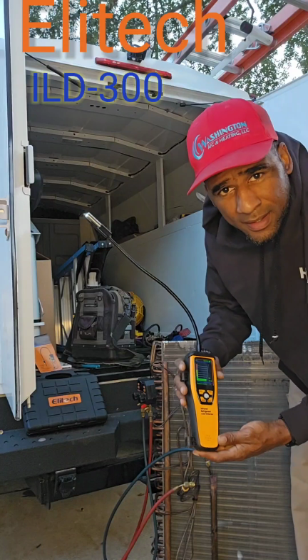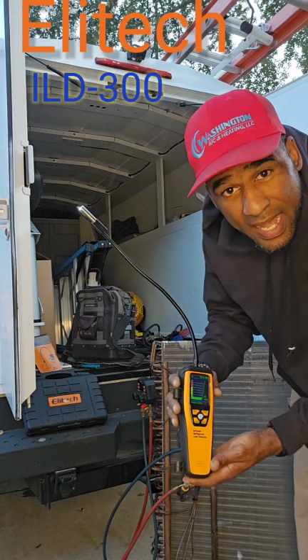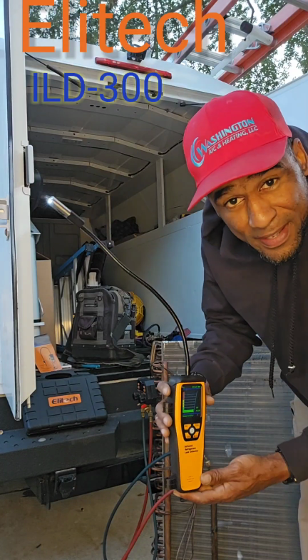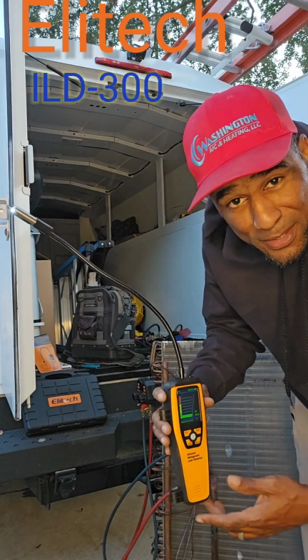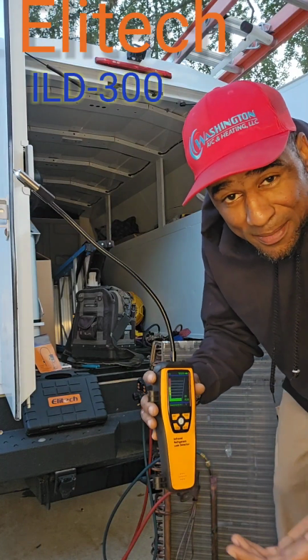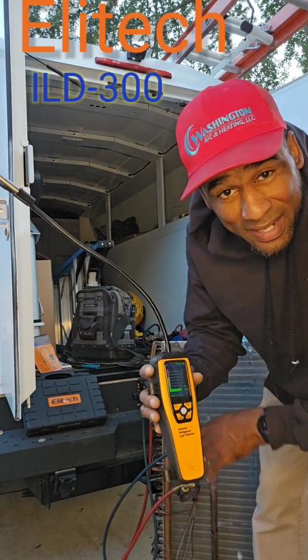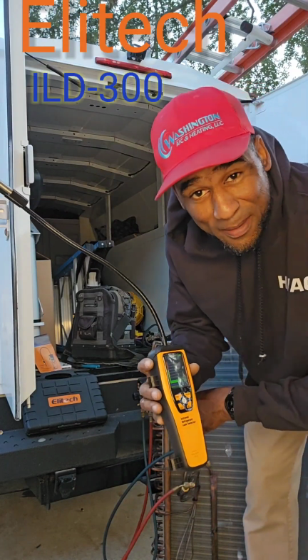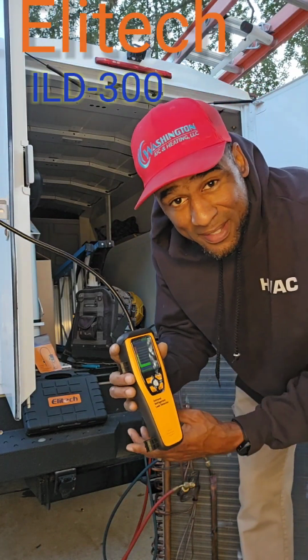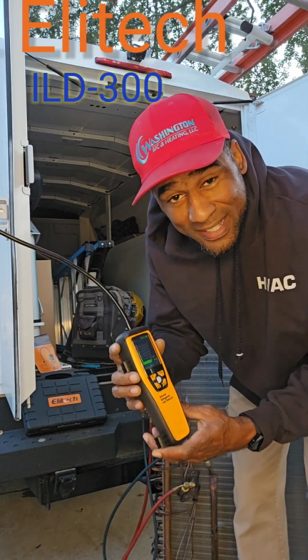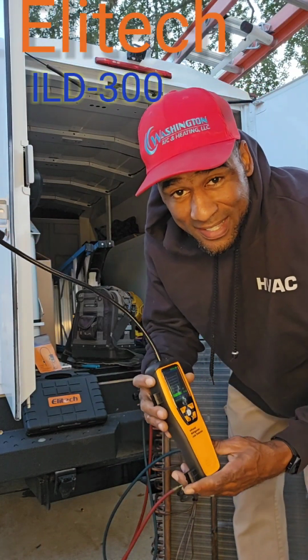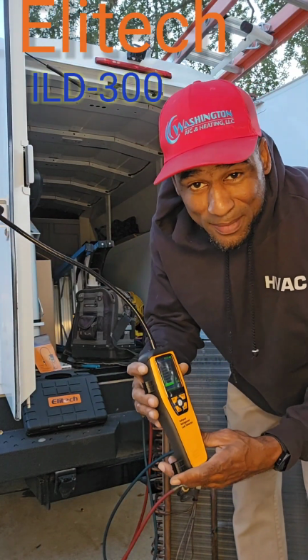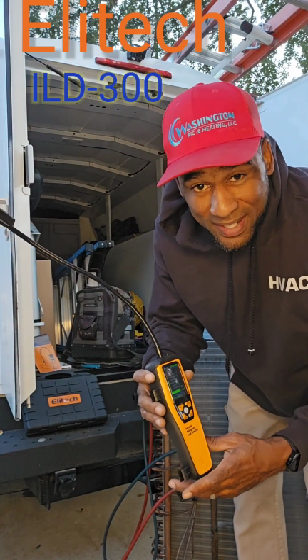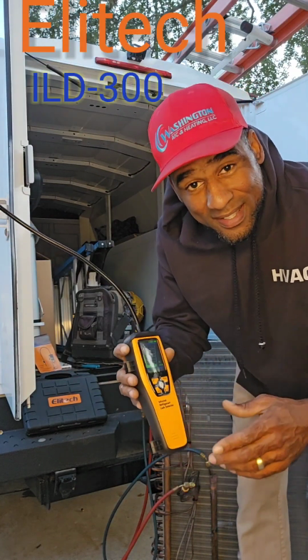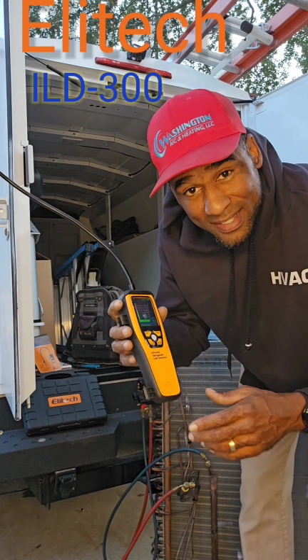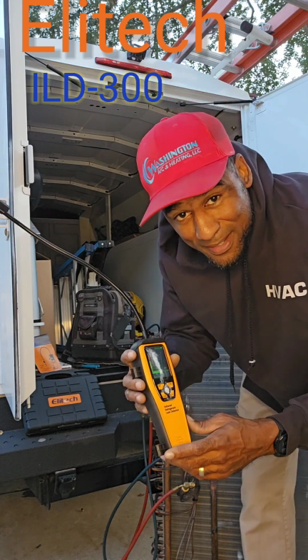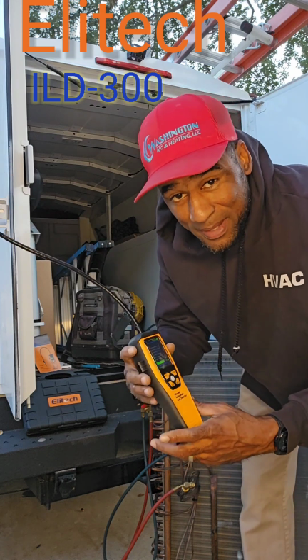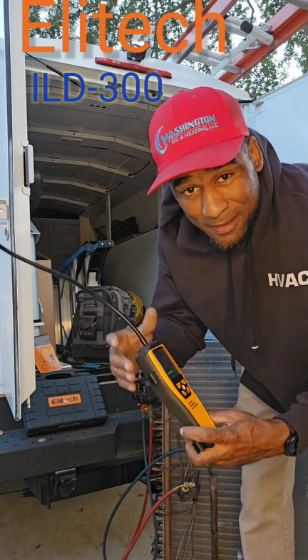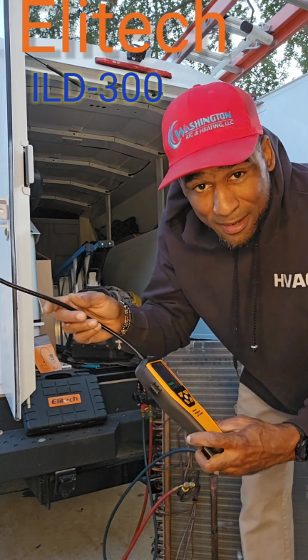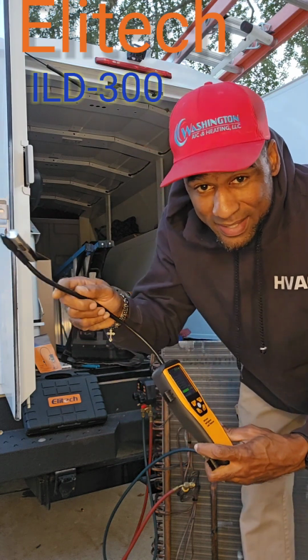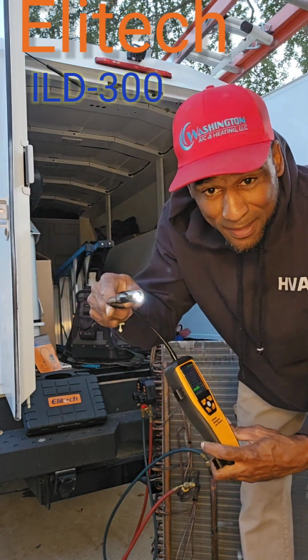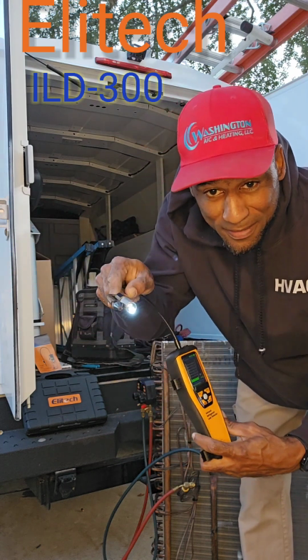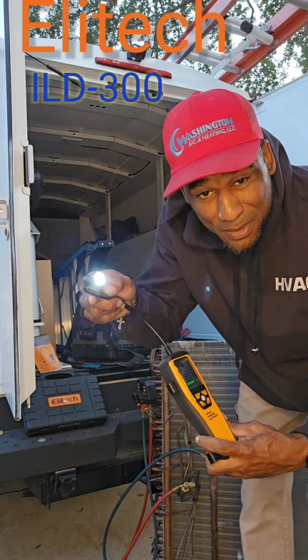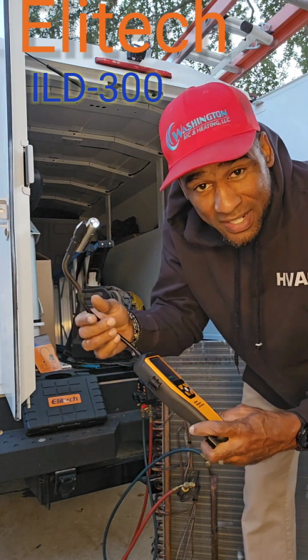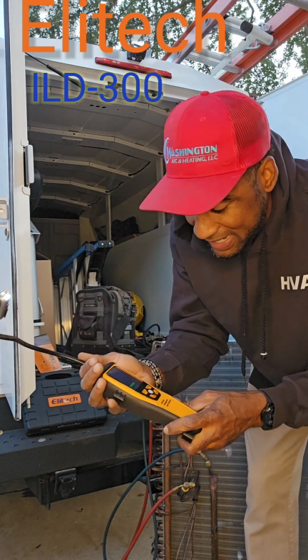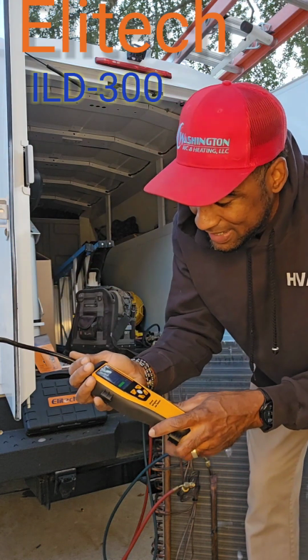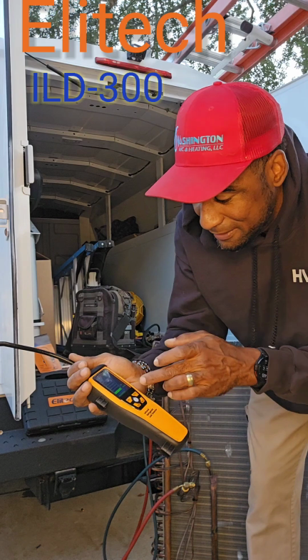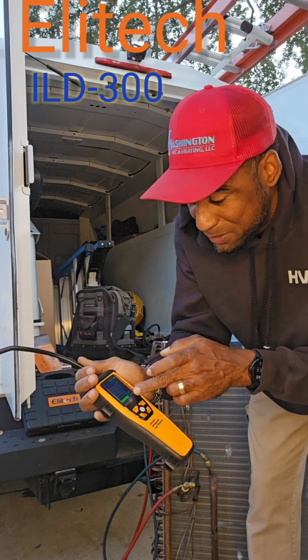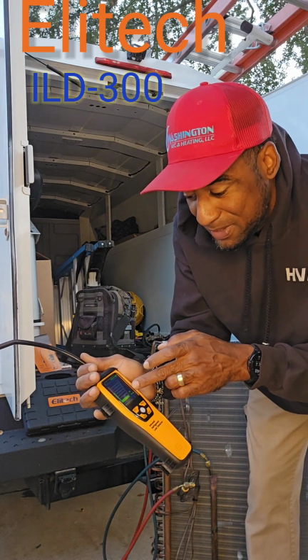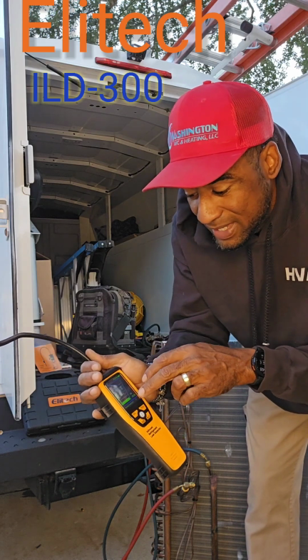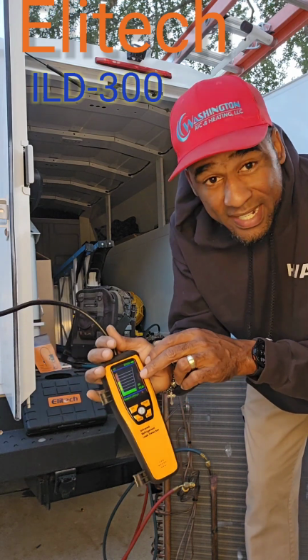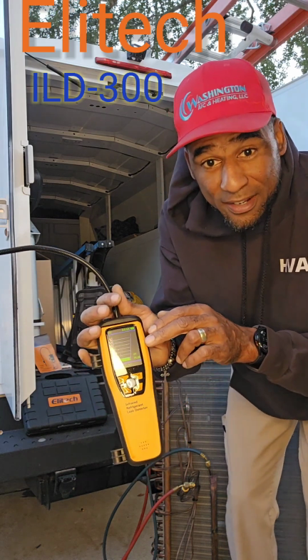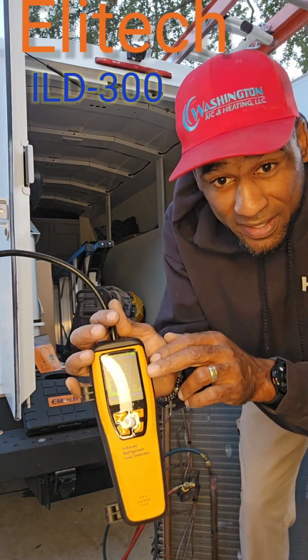All right HVAC people, I've just been playing around with this leak detector this morning. This thing is awesome. It's covering all bases as far as the visual, with your light and visual indicator on it.